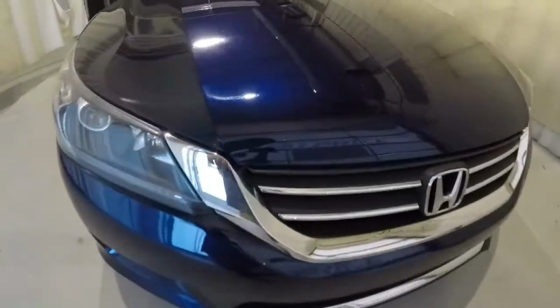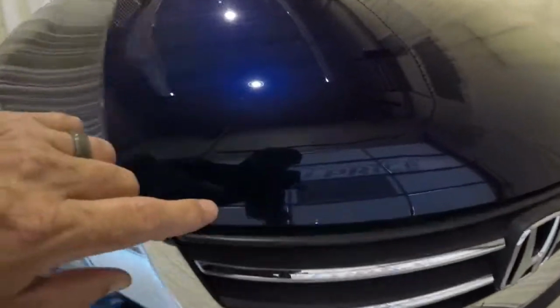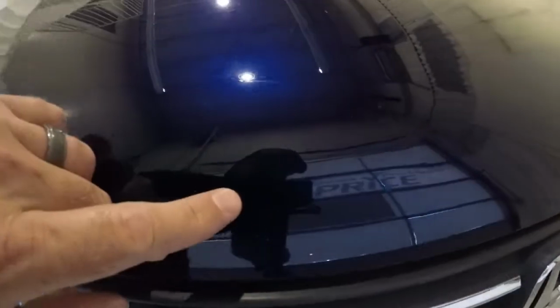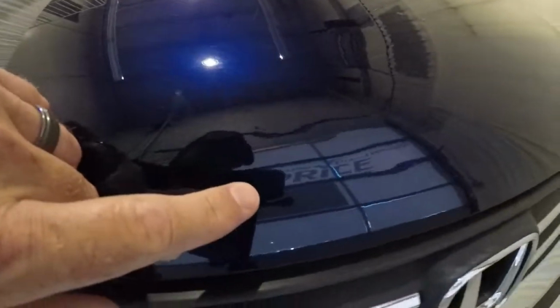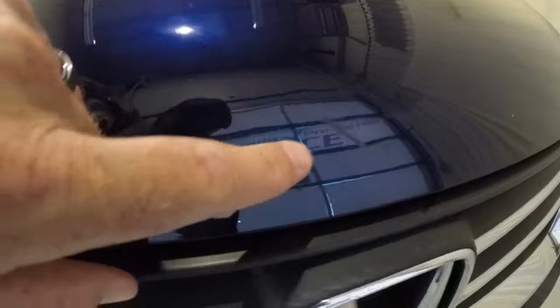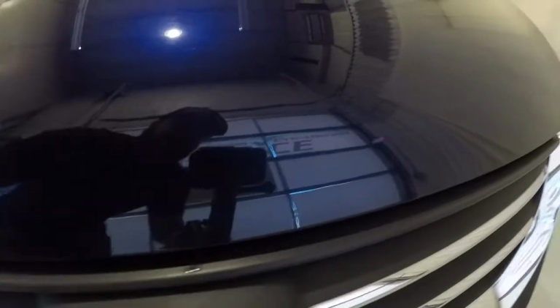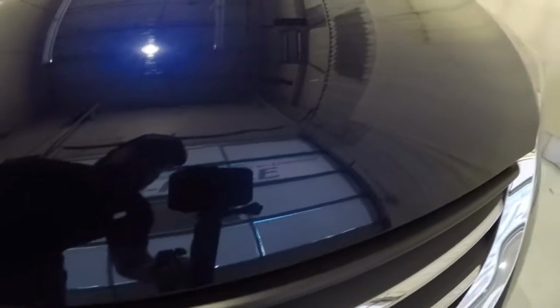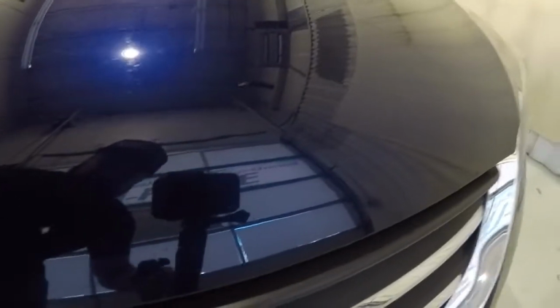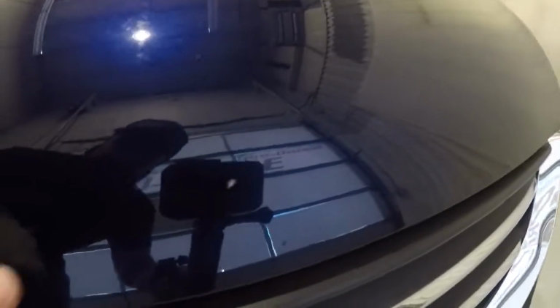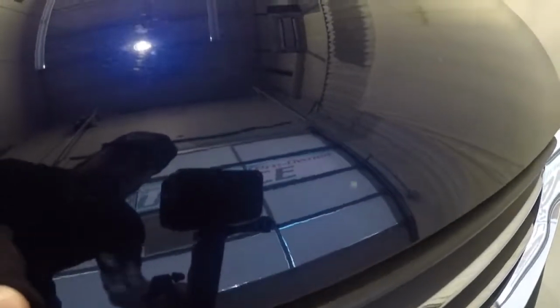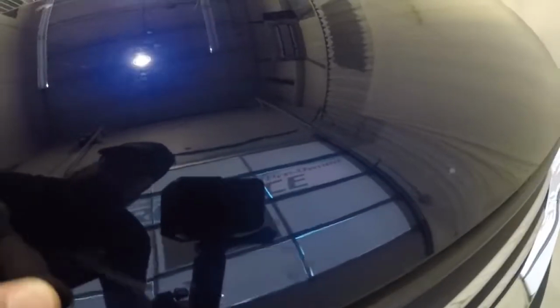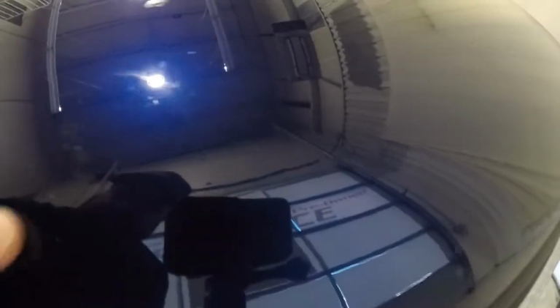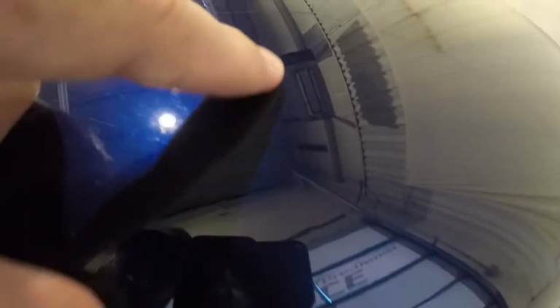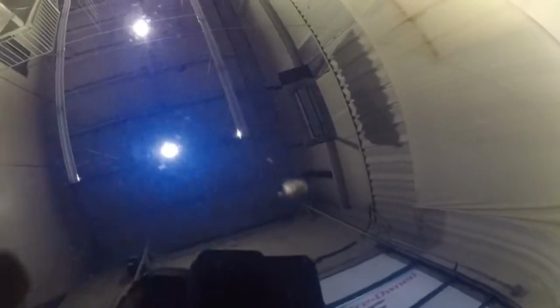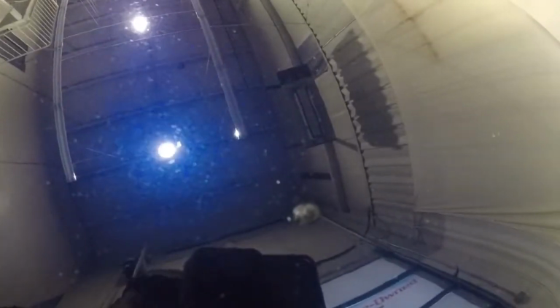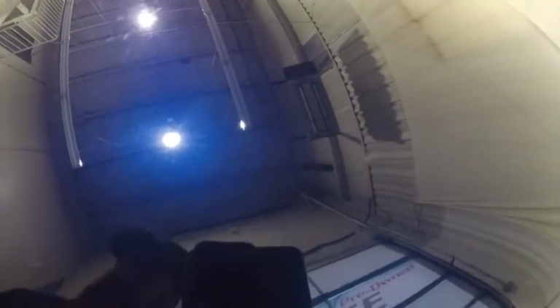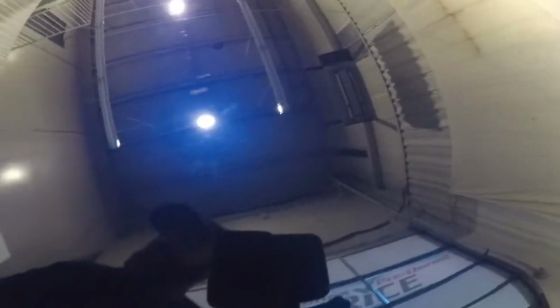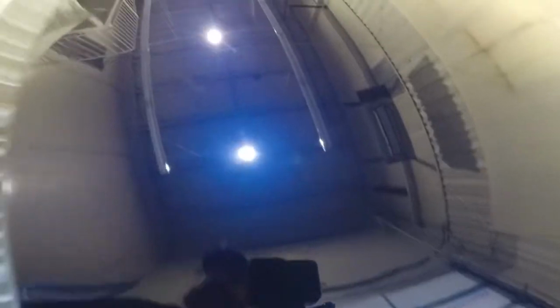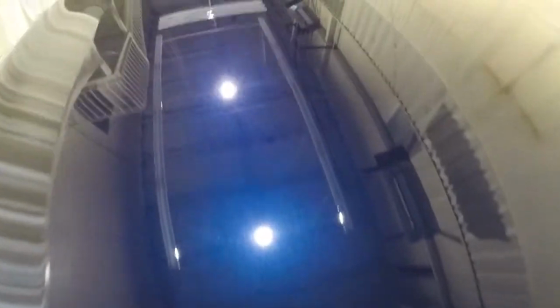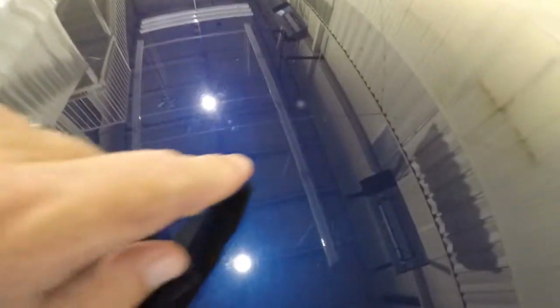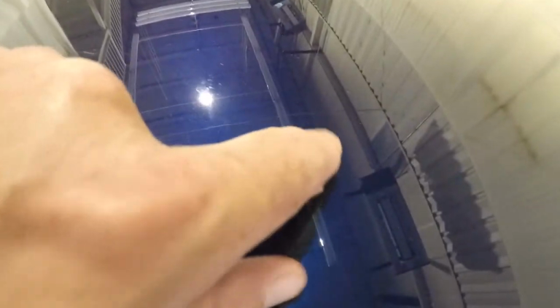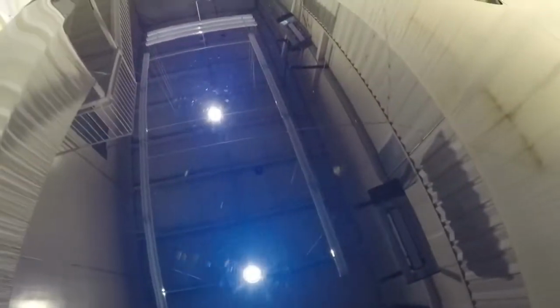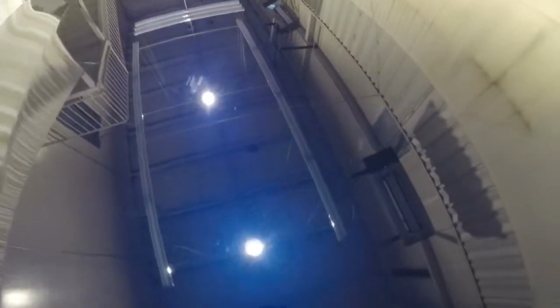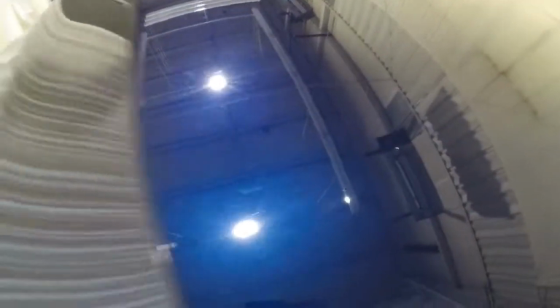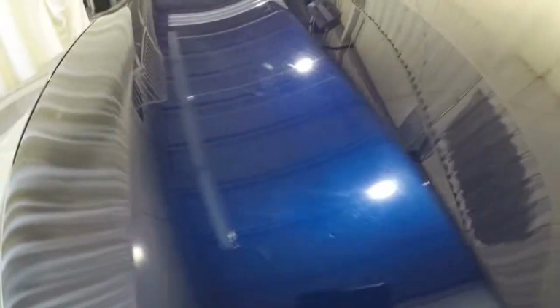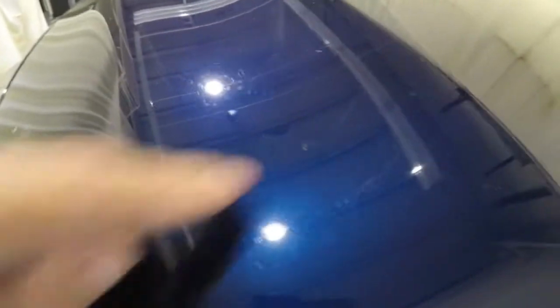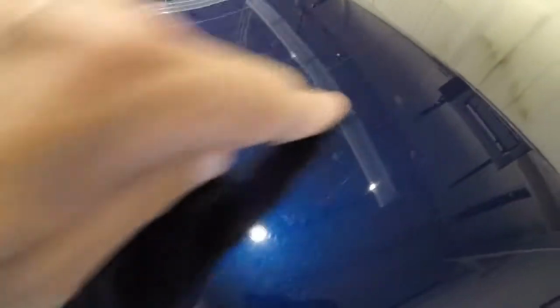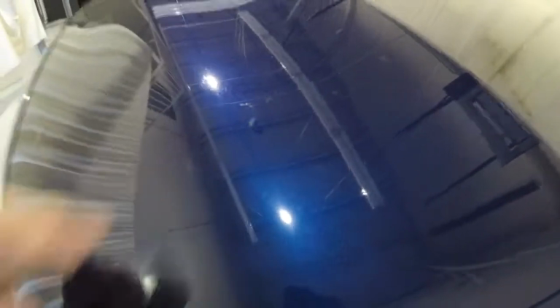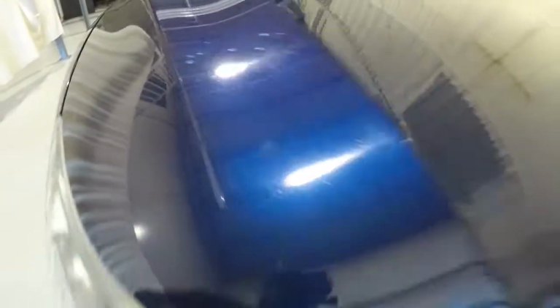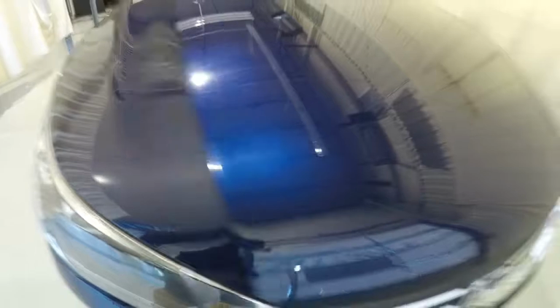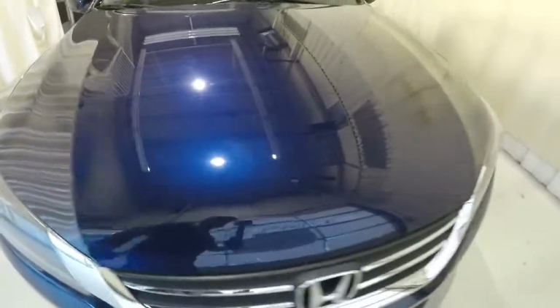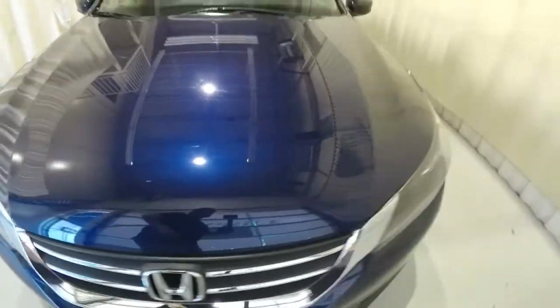I do have some rock chips going along the front of the vehicle here. Some of them have been filled in, some of them not. There's one there, a couple more up through here, a couple more over here. But overall it's in really good shape.